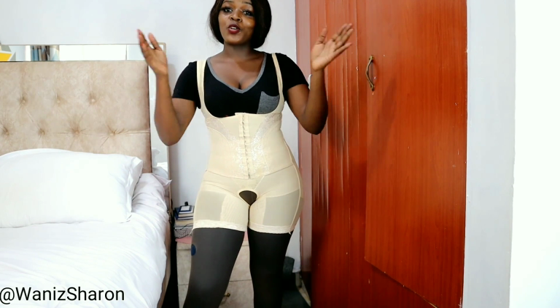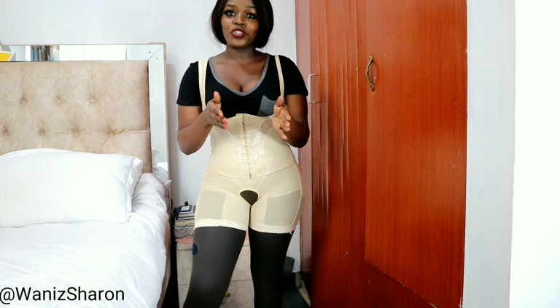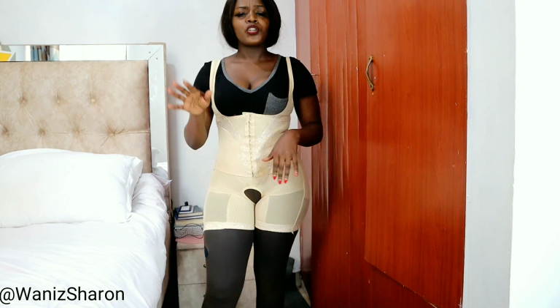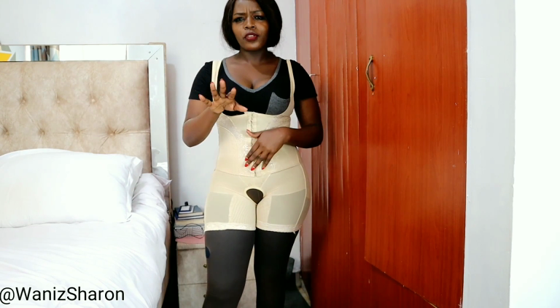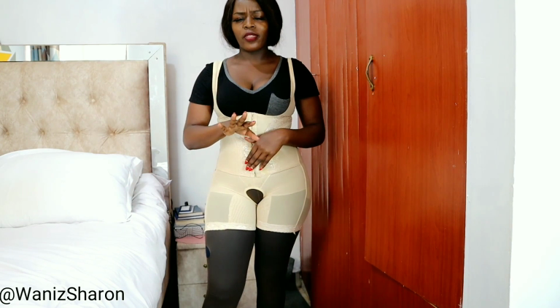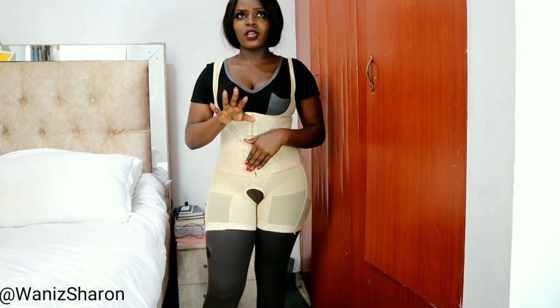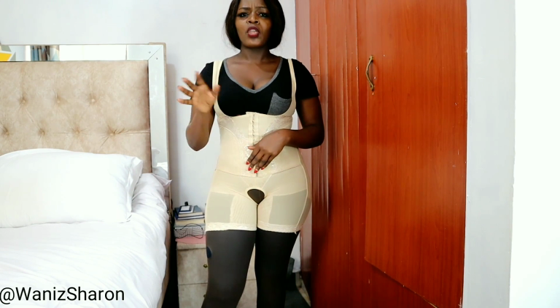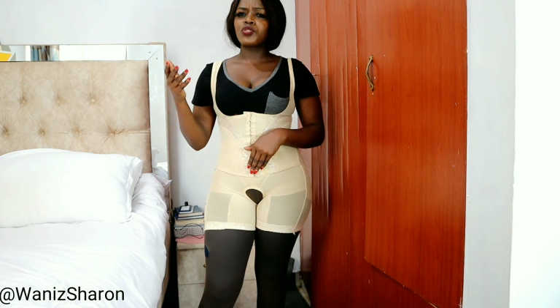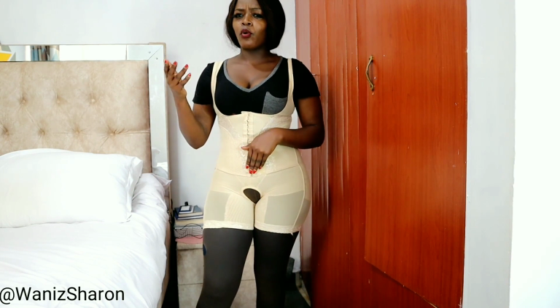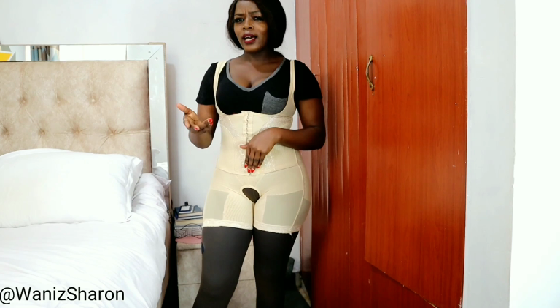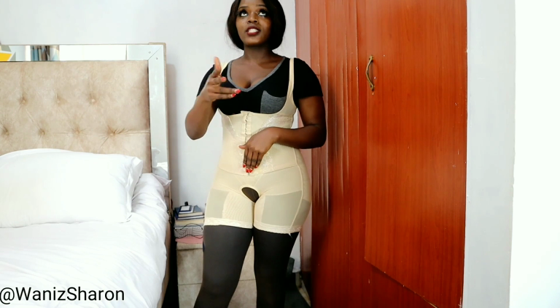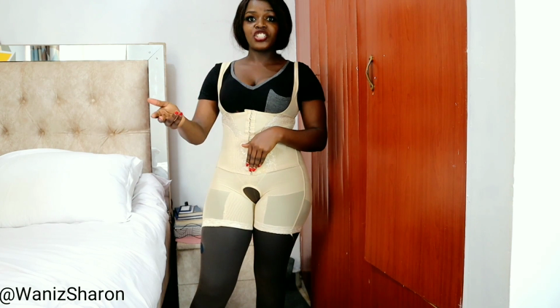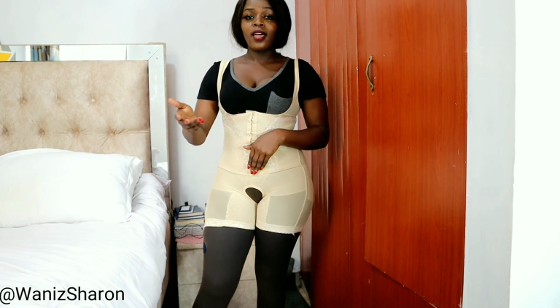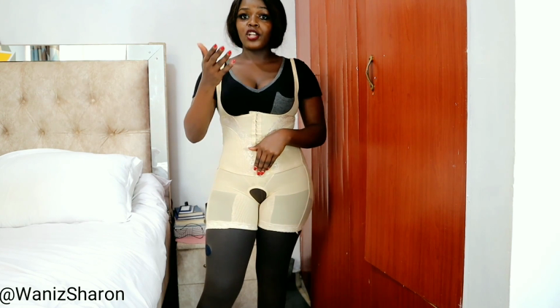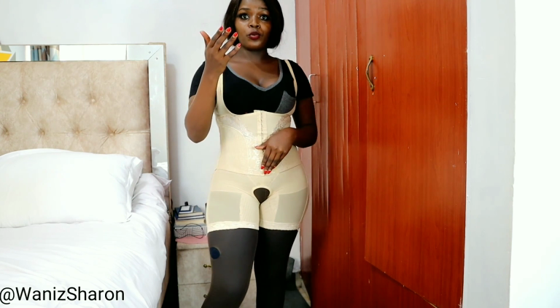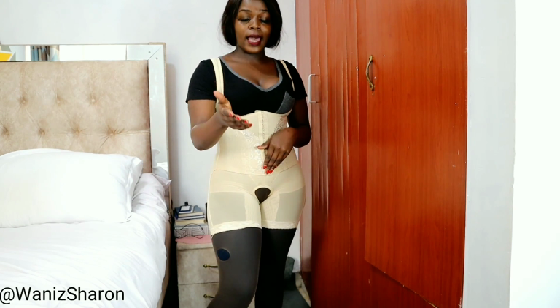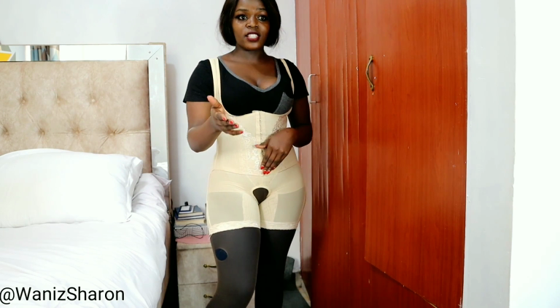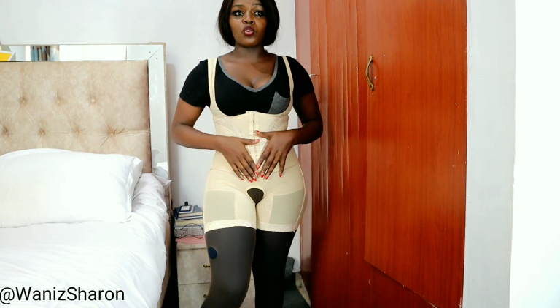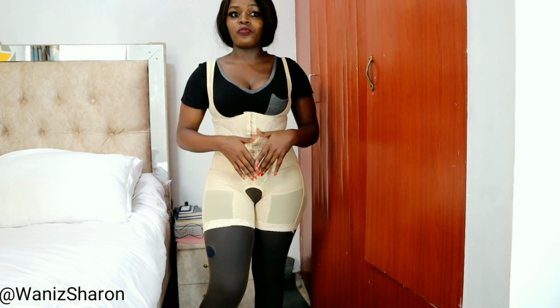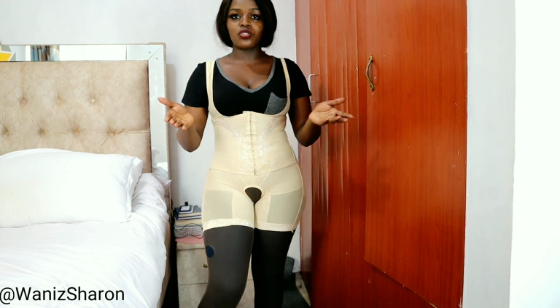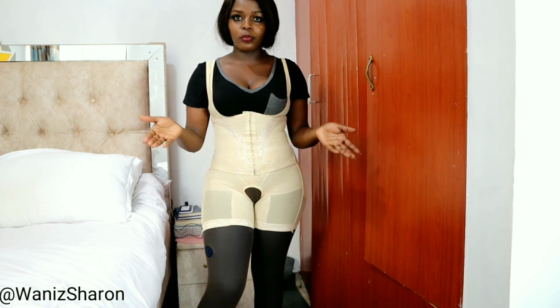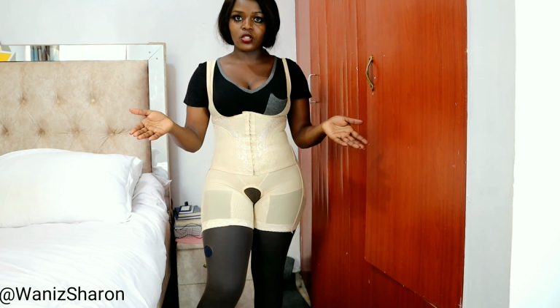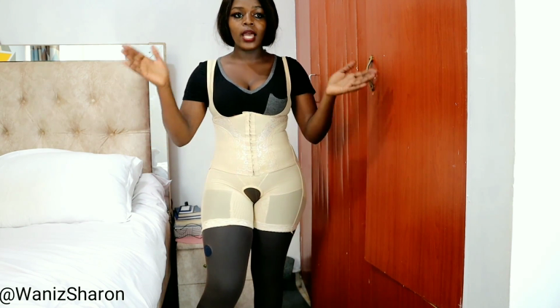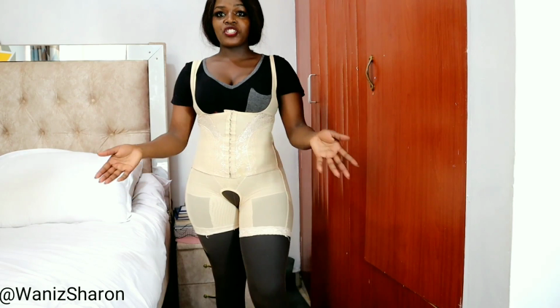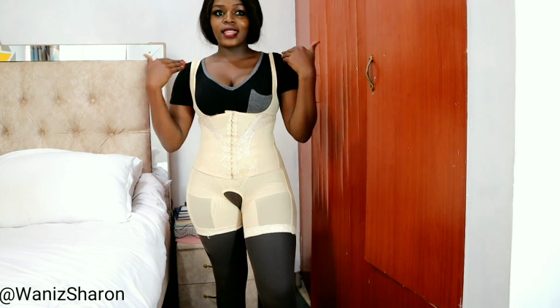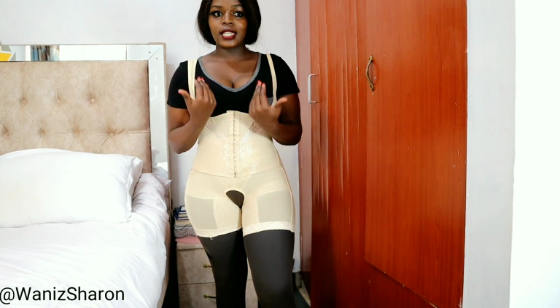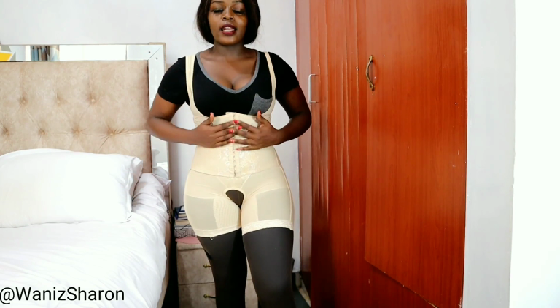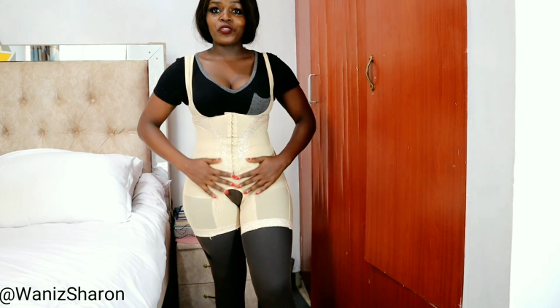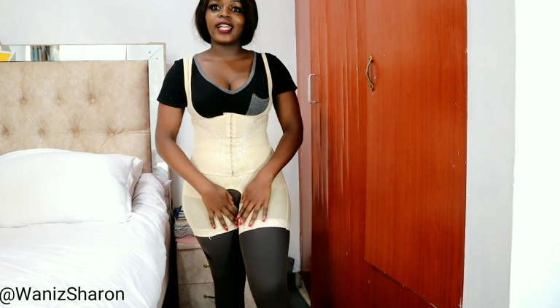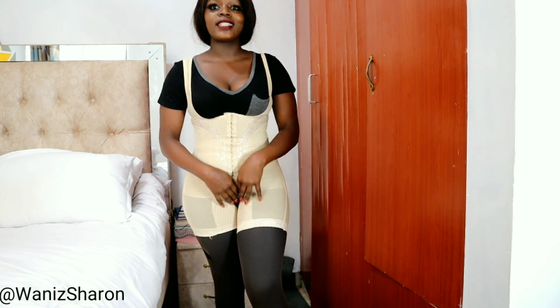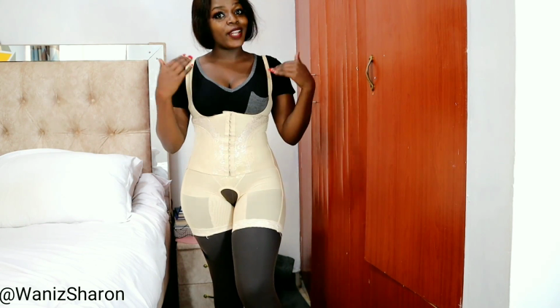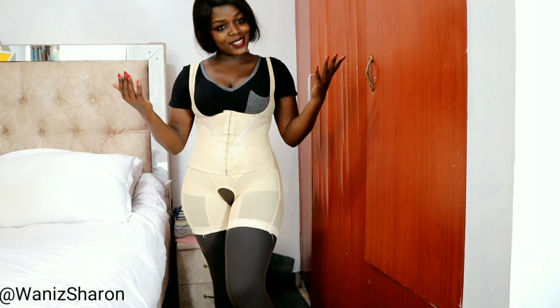Don't go for a shapewear that's smaller or larger than your size just because you feel like you struggle putting it on. Let me try this in an outfit and let's see how it looks.